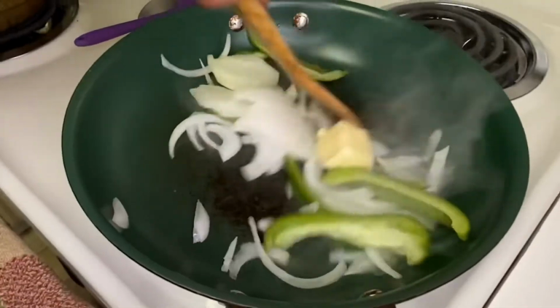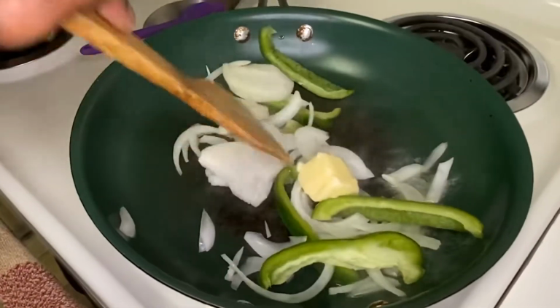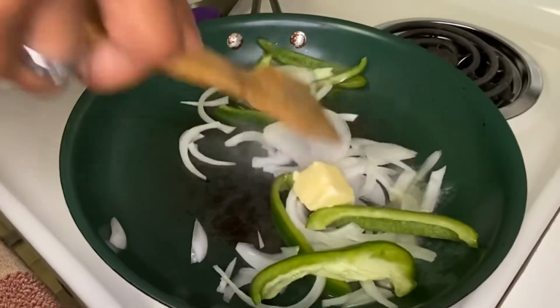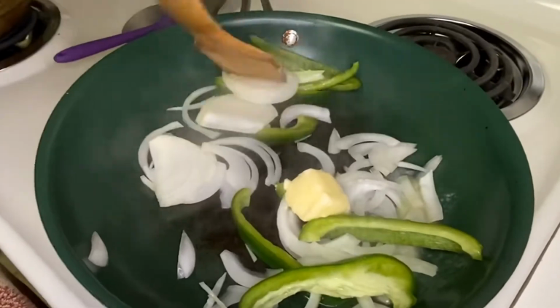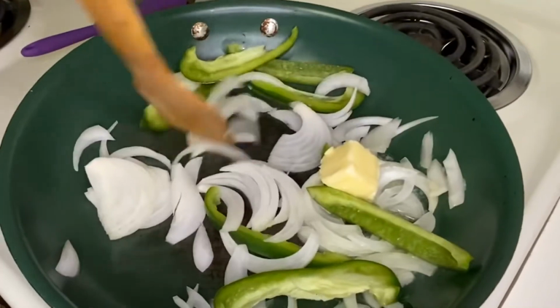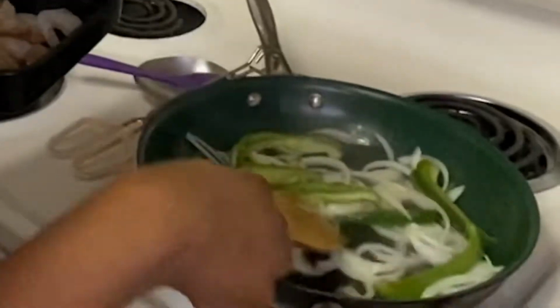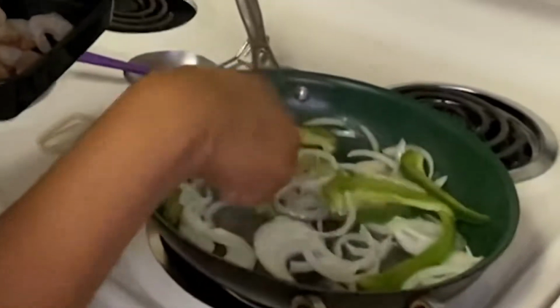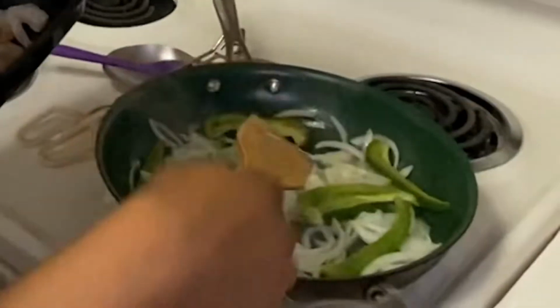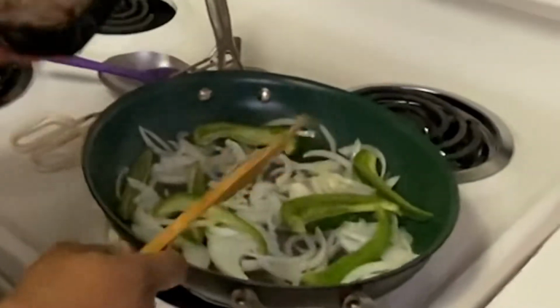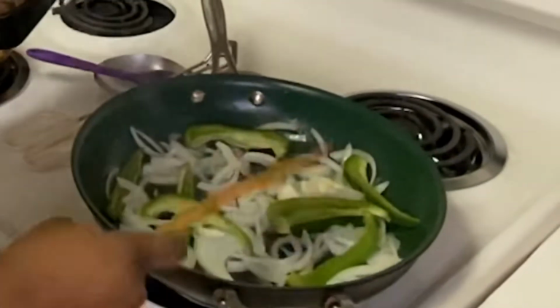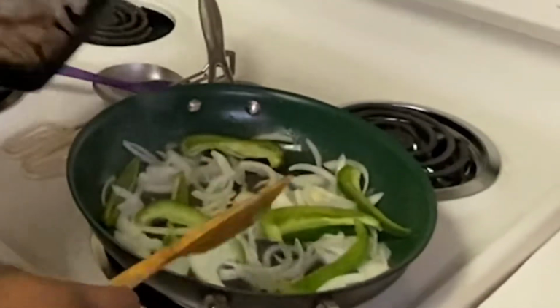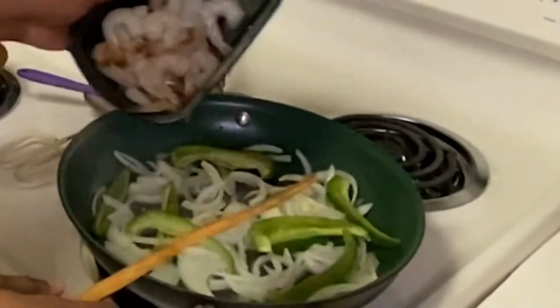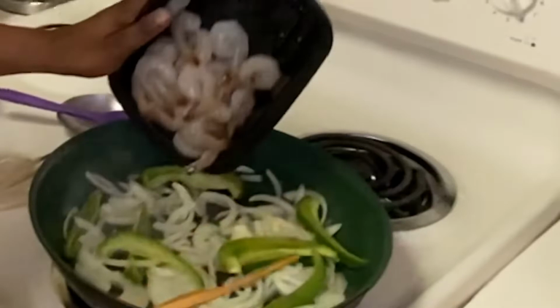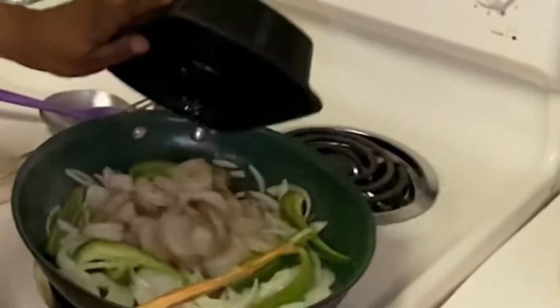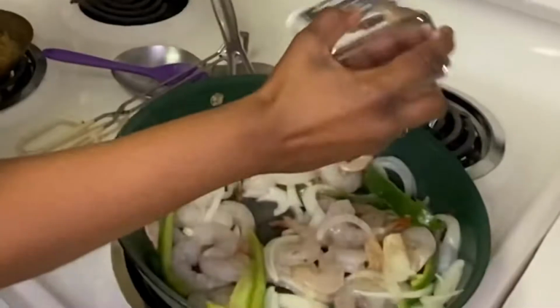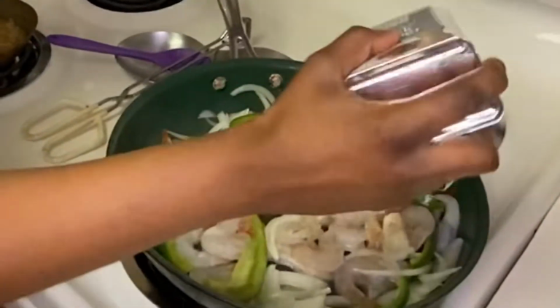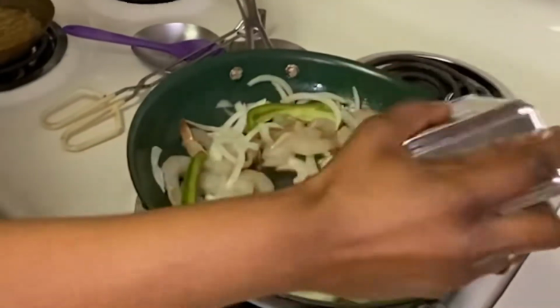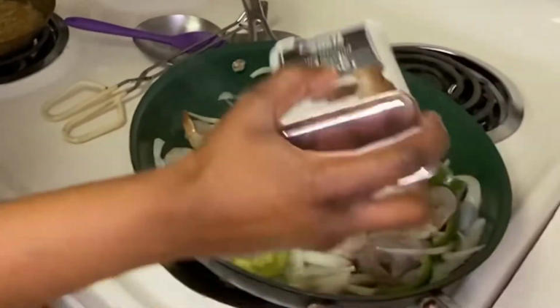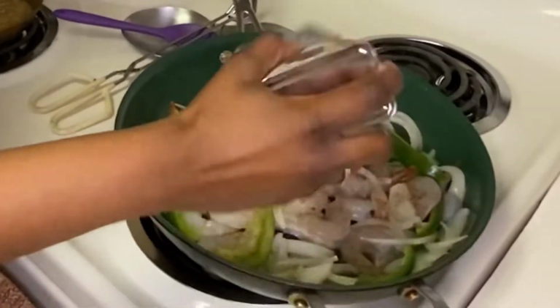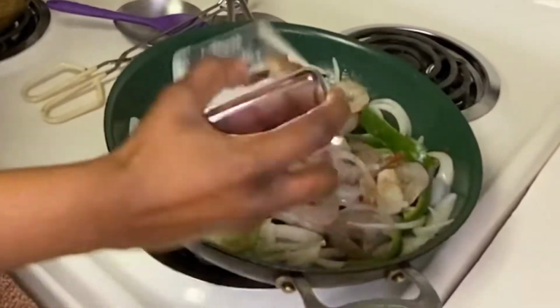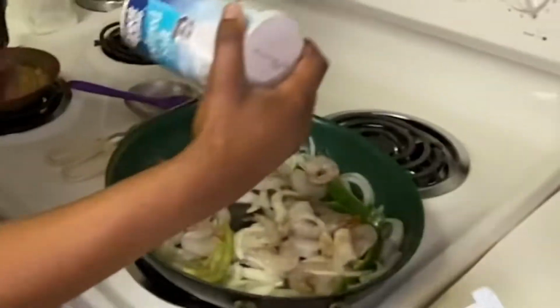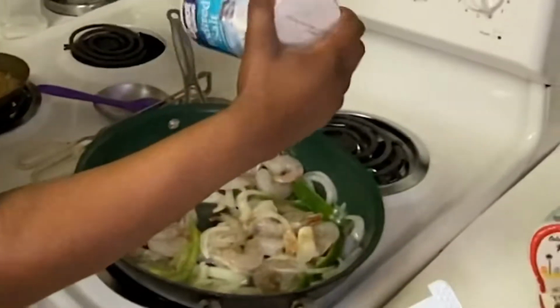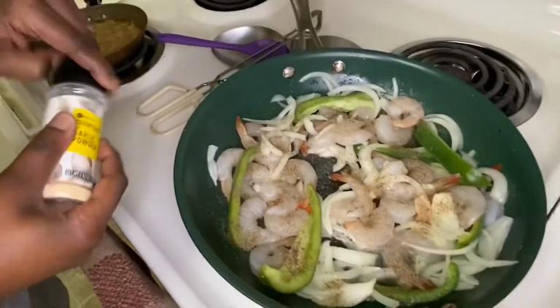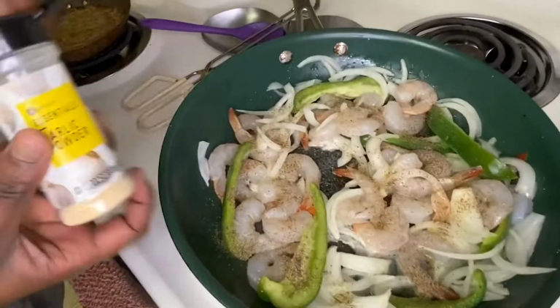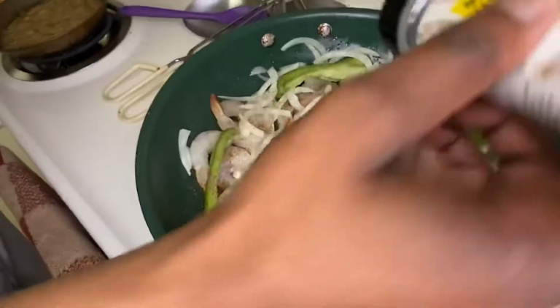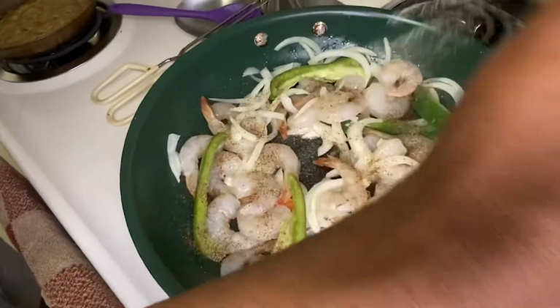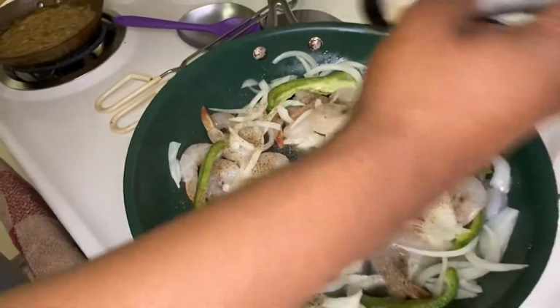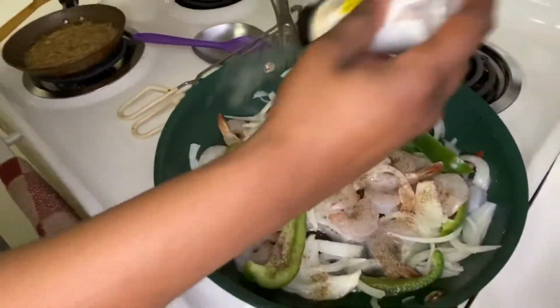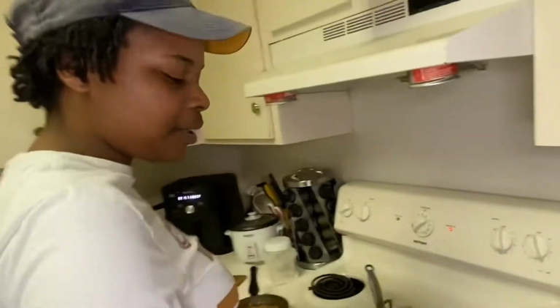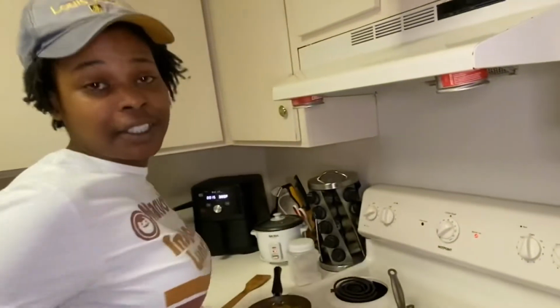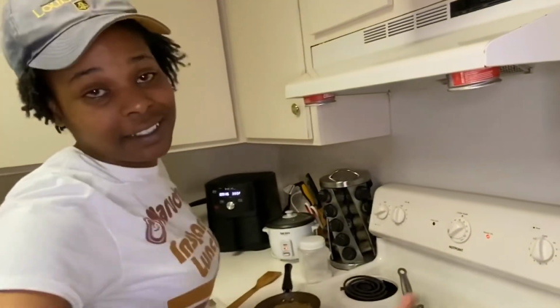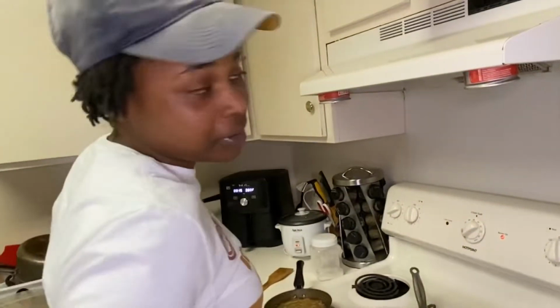So right now I'm just about to do a recipe. The butter has melted. I have drained all my shrimp. I'm gonna toss in just some simple seasoning — salt and pepper. That's about all the seasoning y'all need to see me put in.